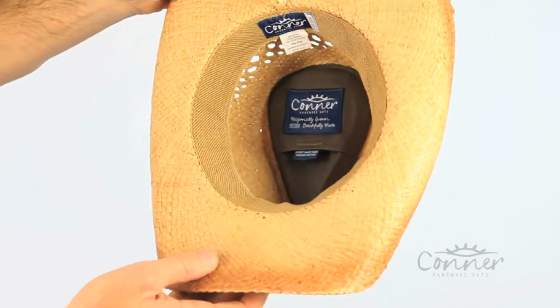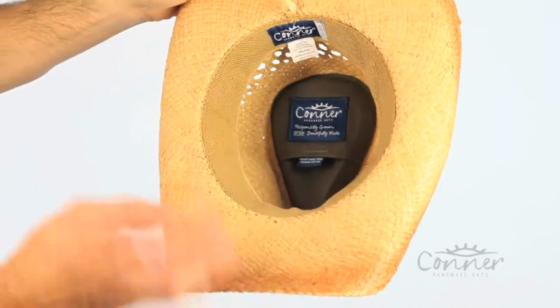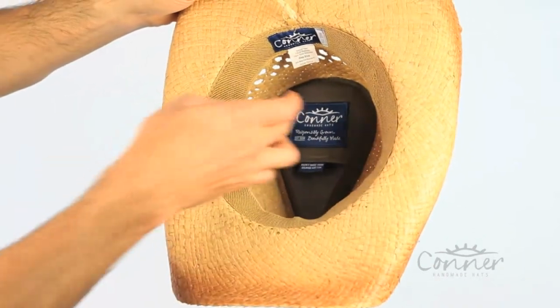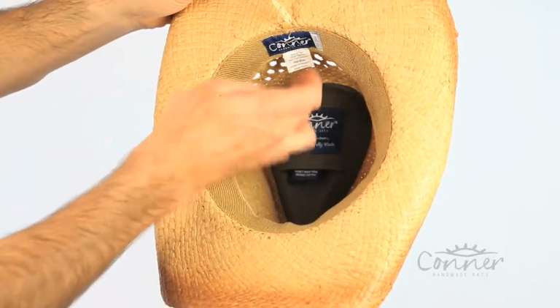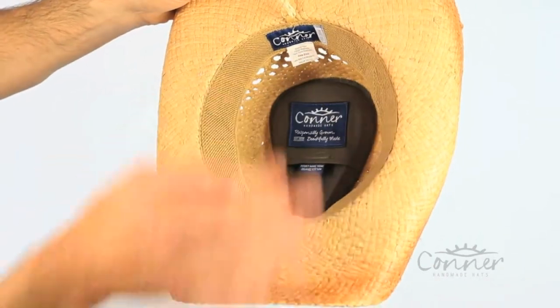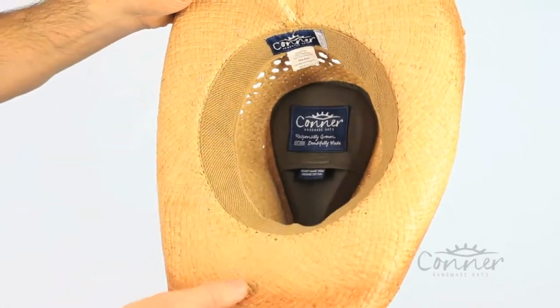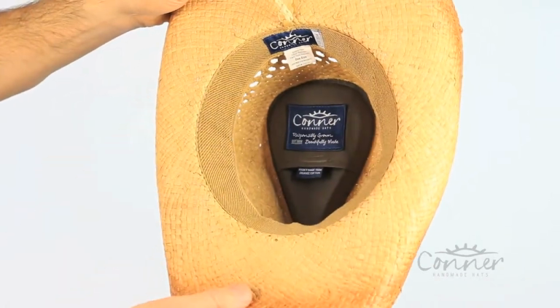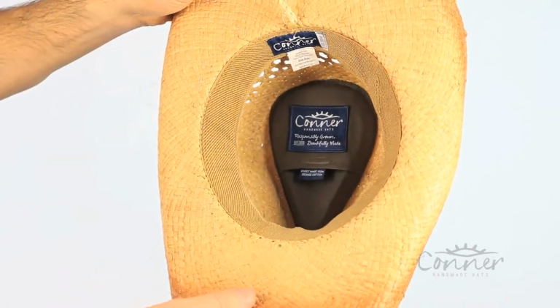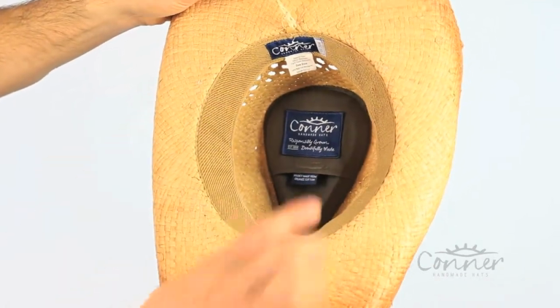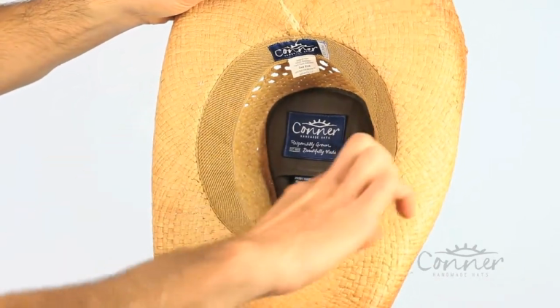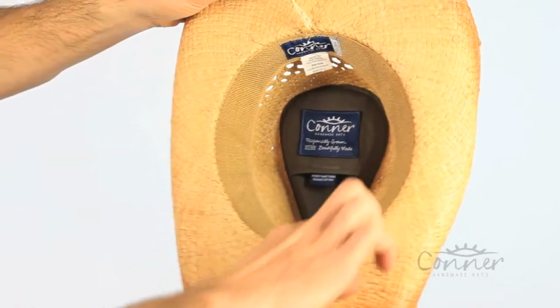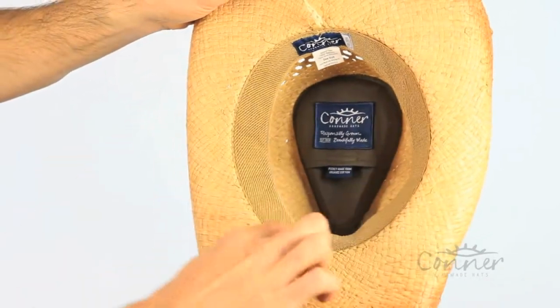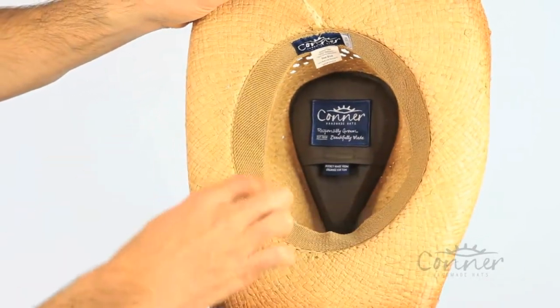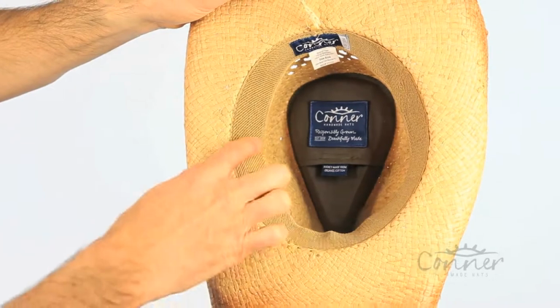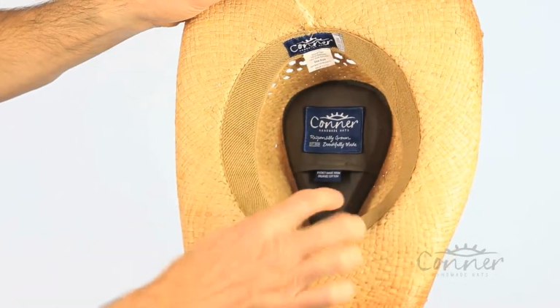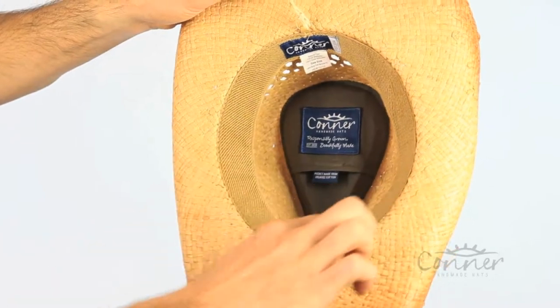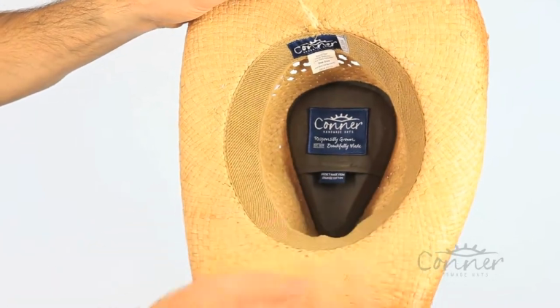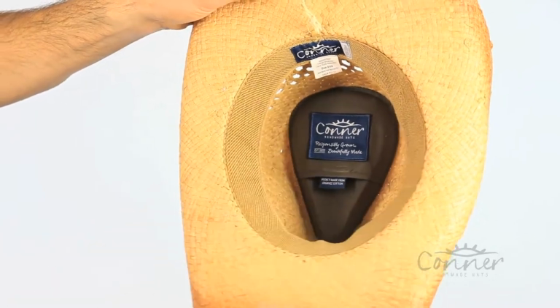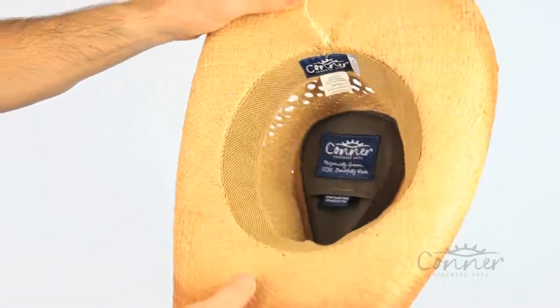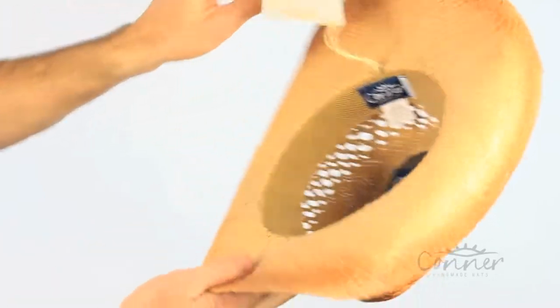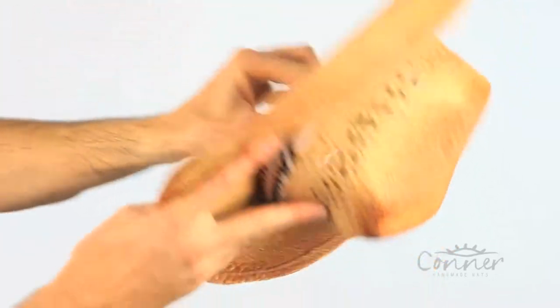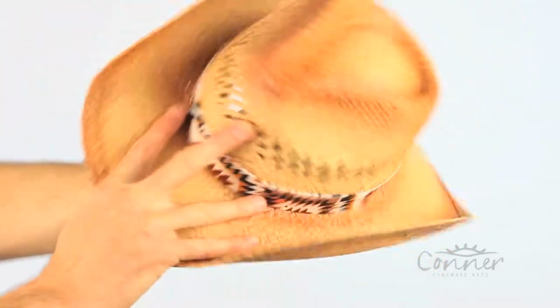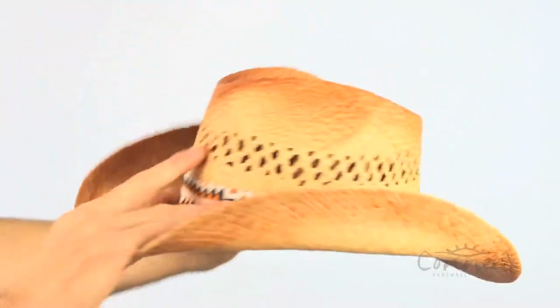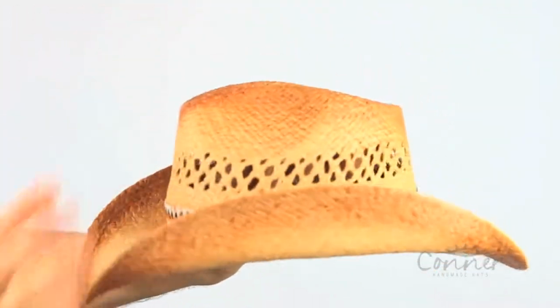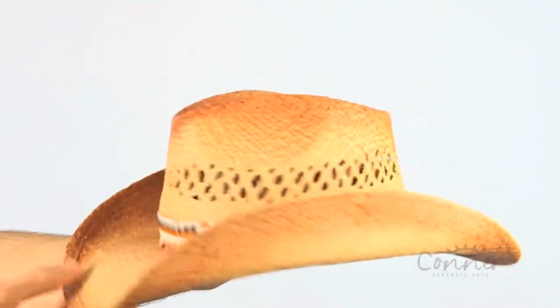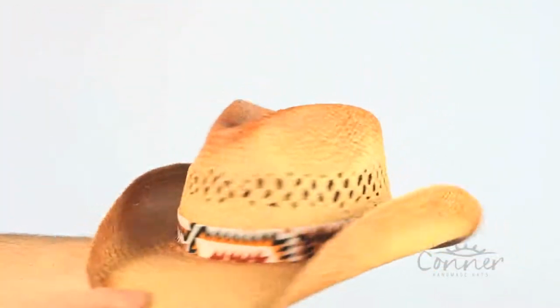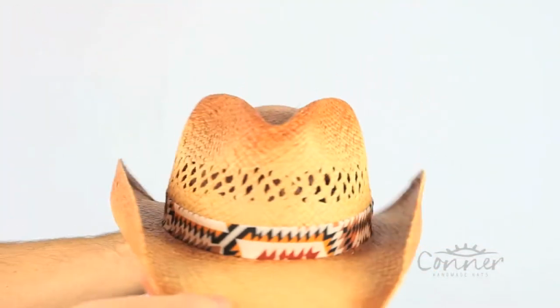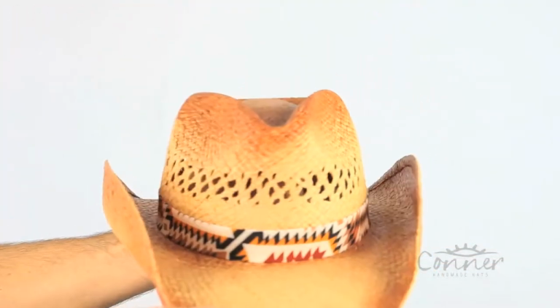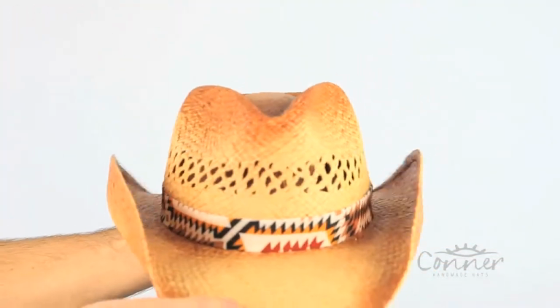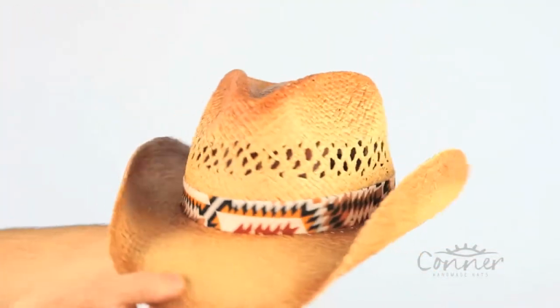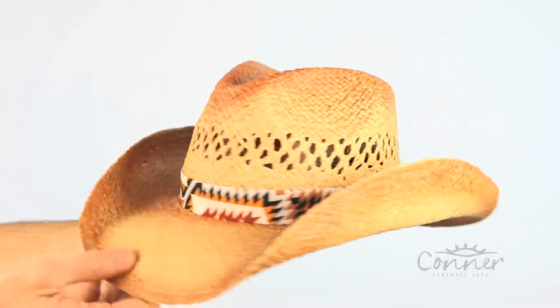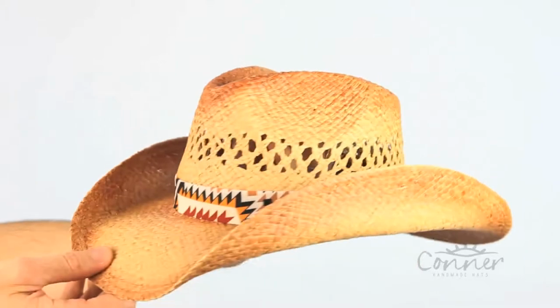The labels are all made from recycled plastic bottles. There's a nice terry soft stretch band on the inside. And that is the Poncho Western Straw Hat by Connor Hats.